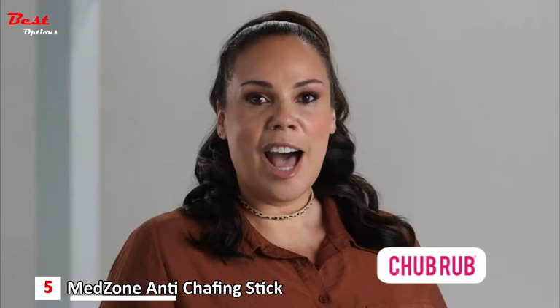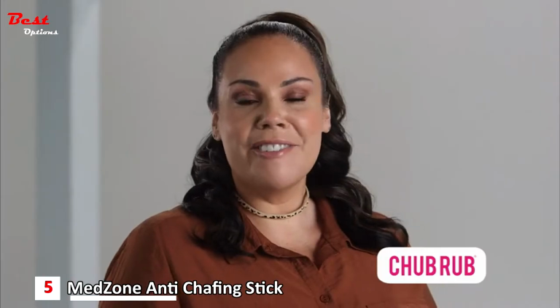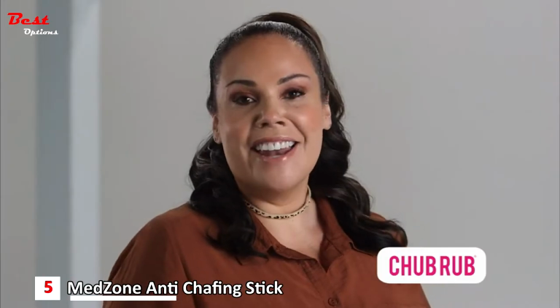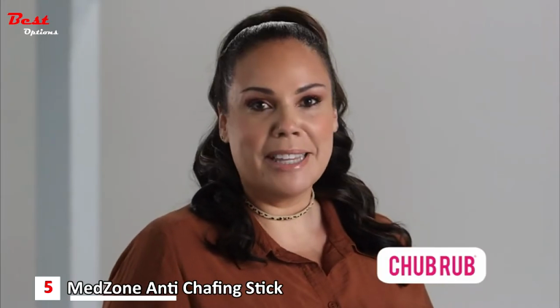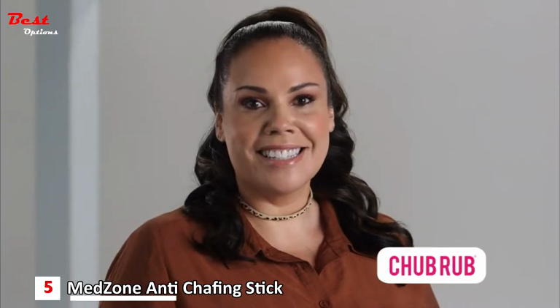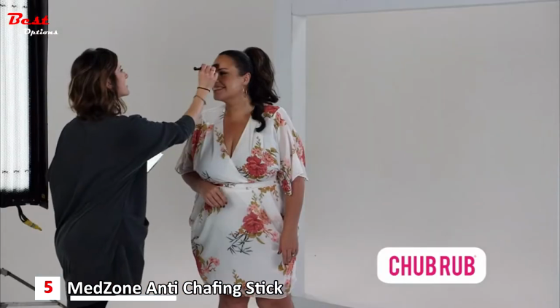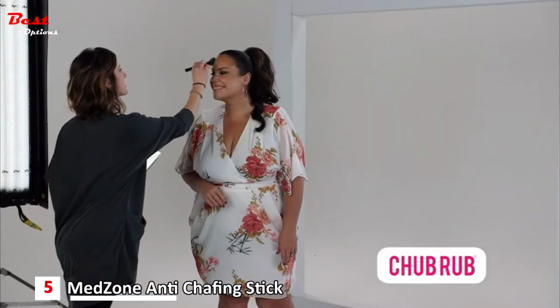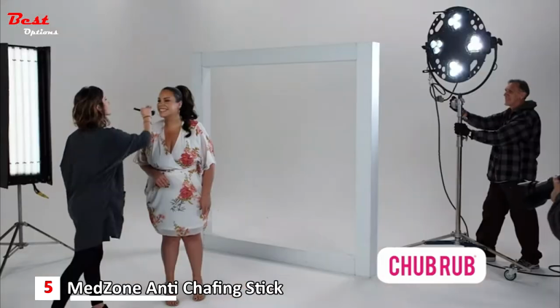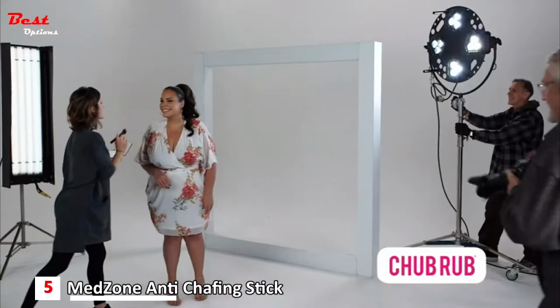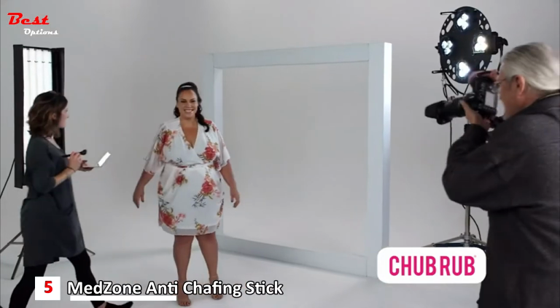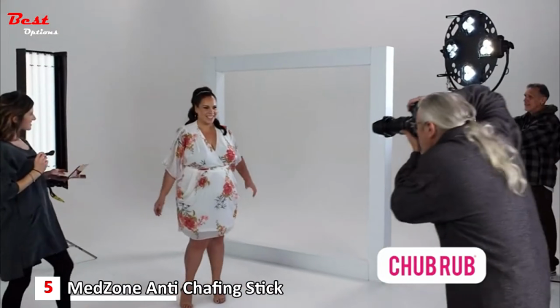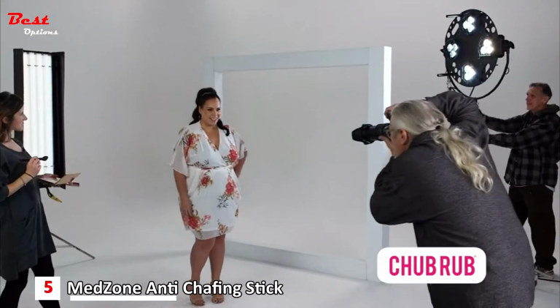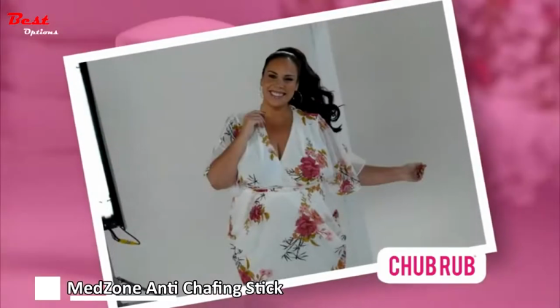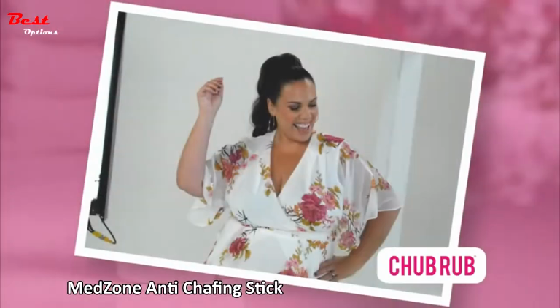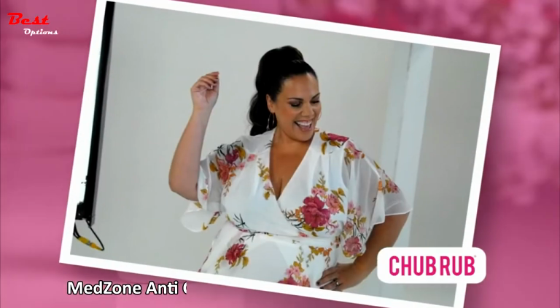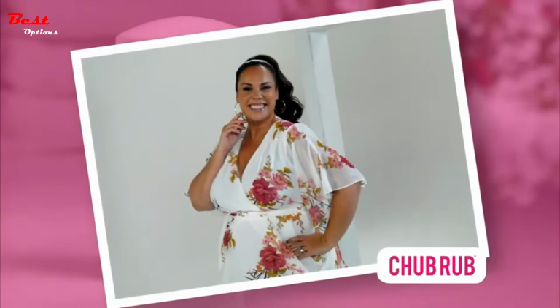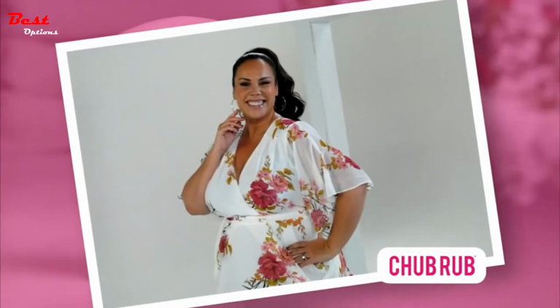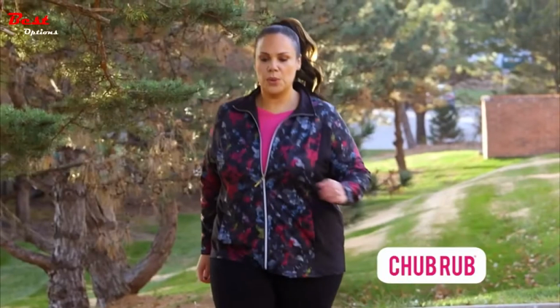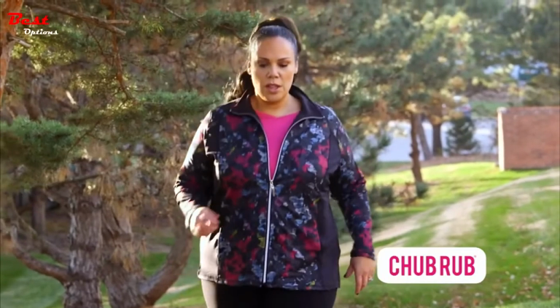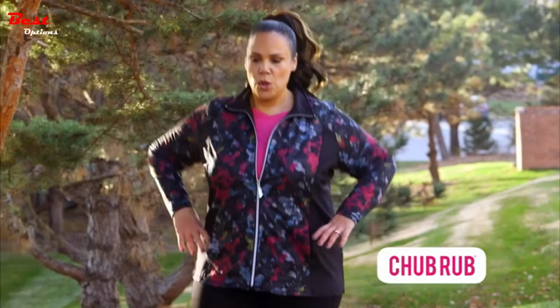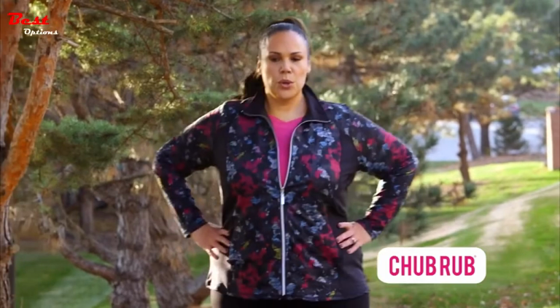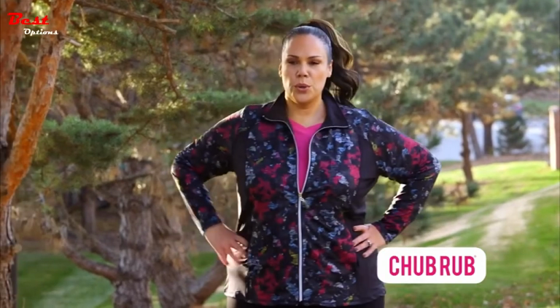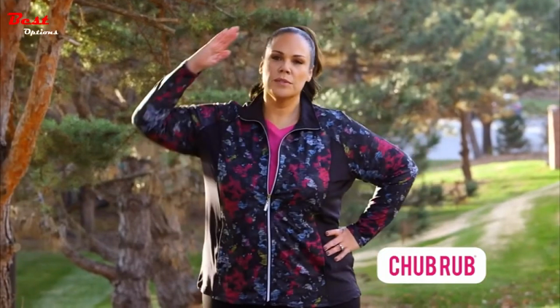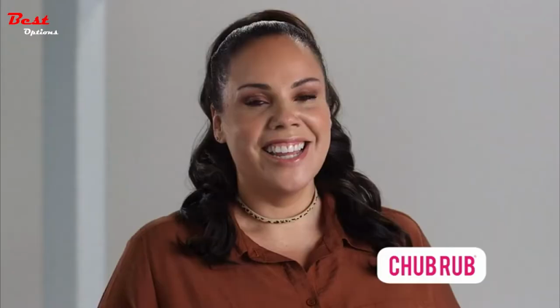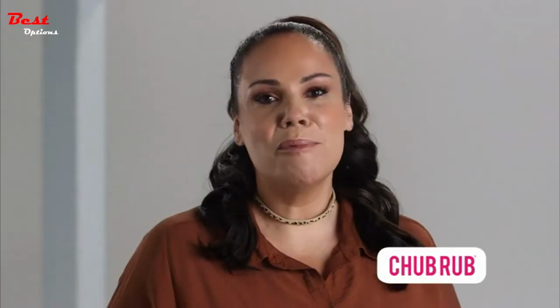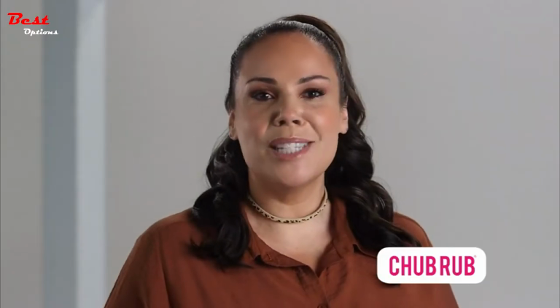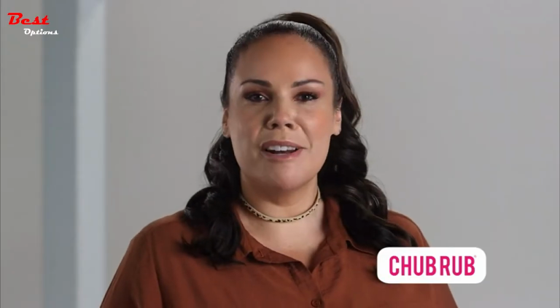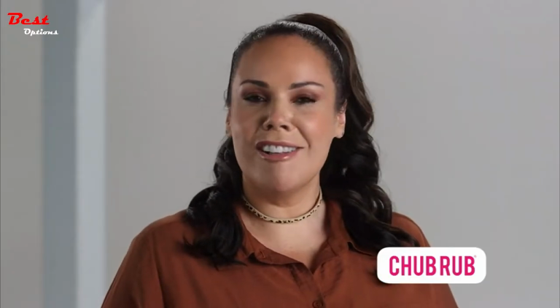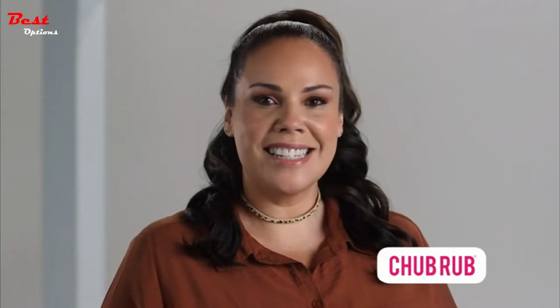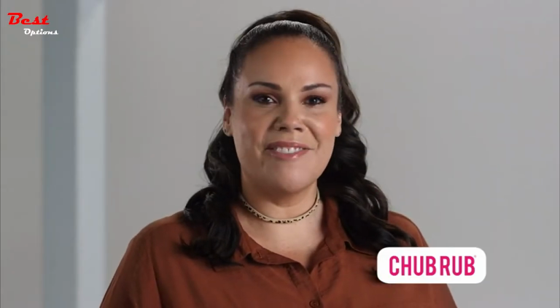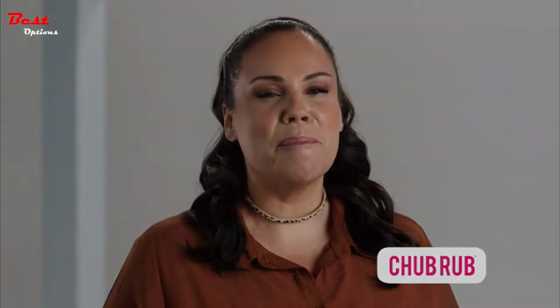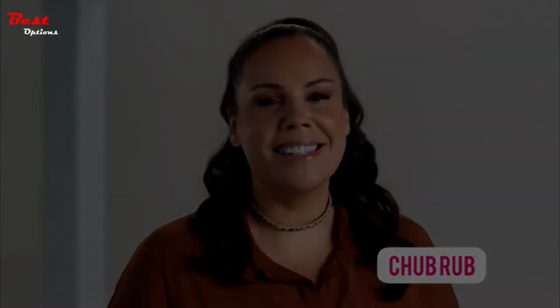I'm curvy and fabulous. I love my body. Chub Rub helps me stay active — whether it's working as a model, walking my daughter to school, or exercising. Chub Rub lets women of all sizes live their best life.